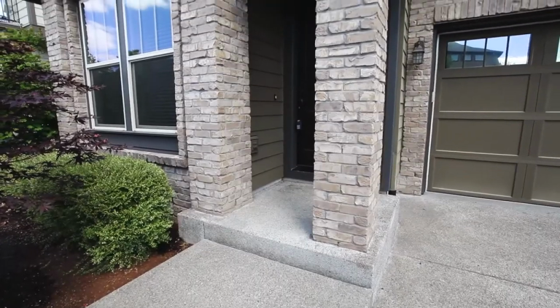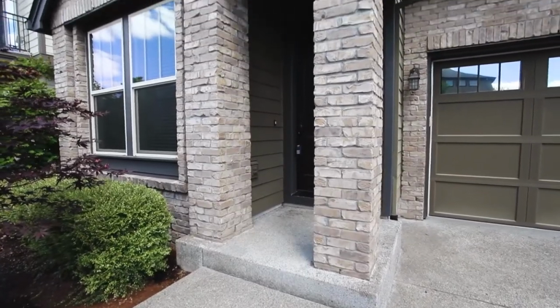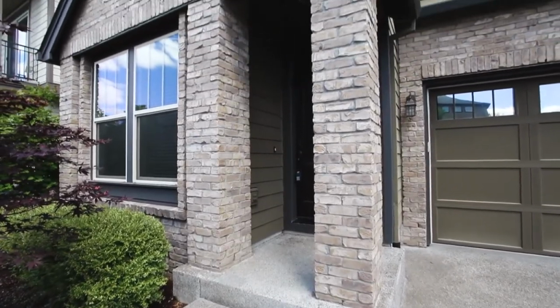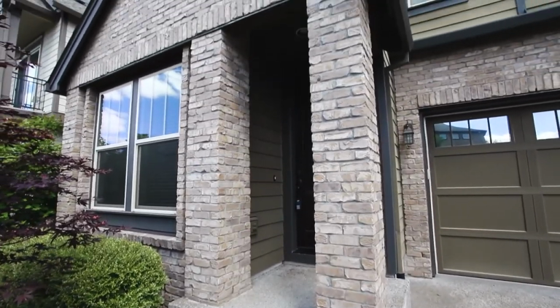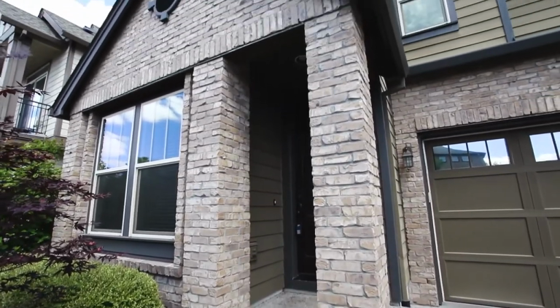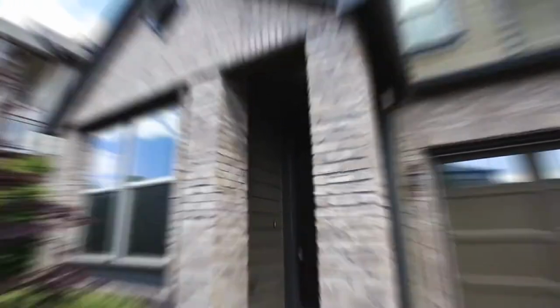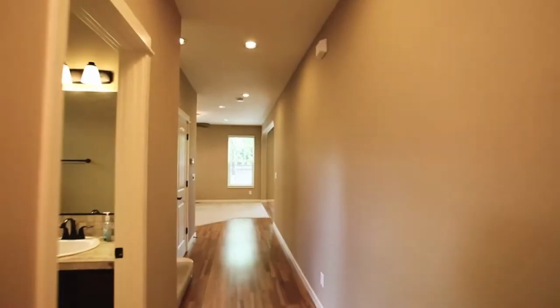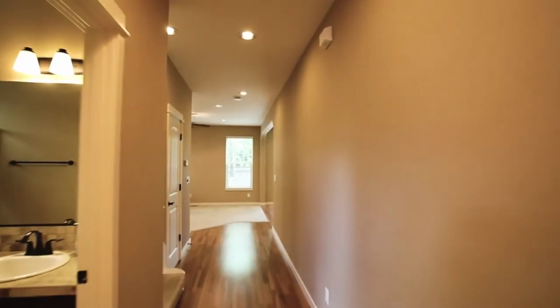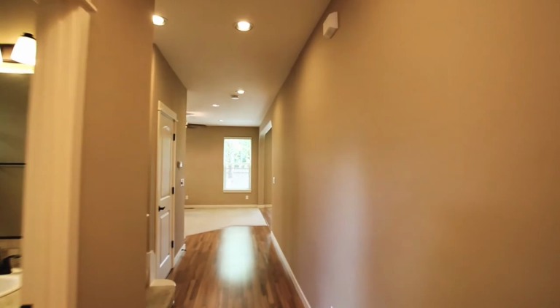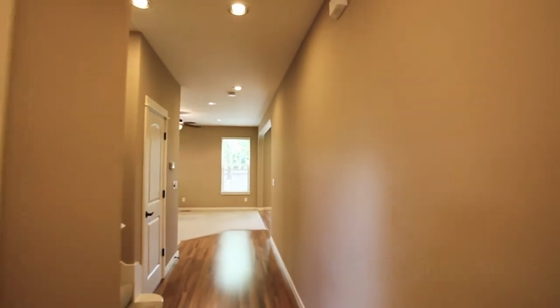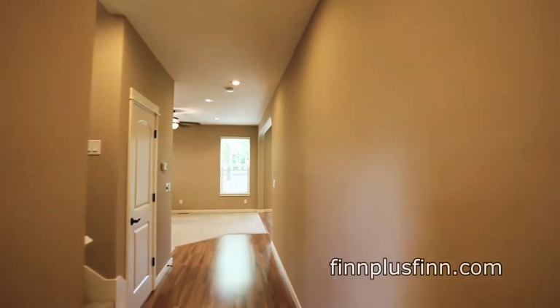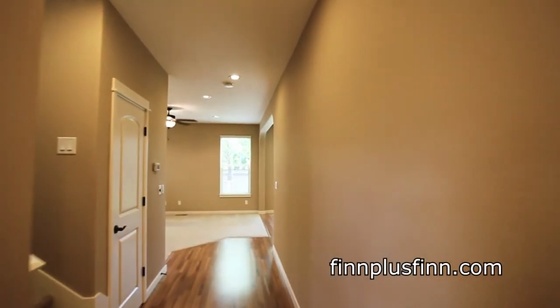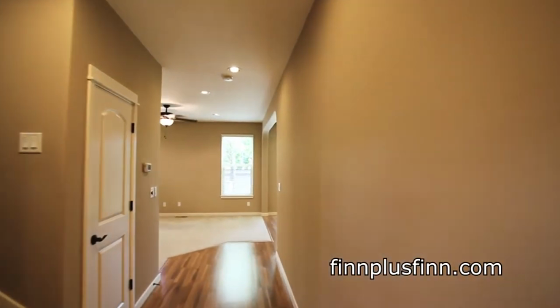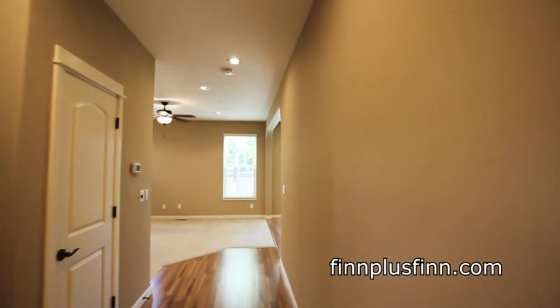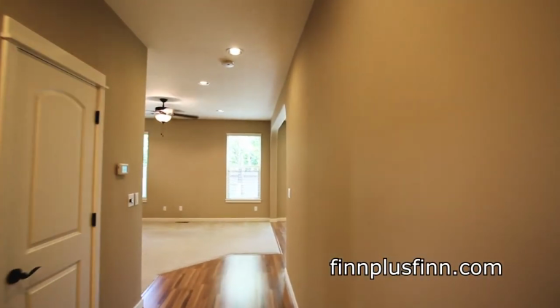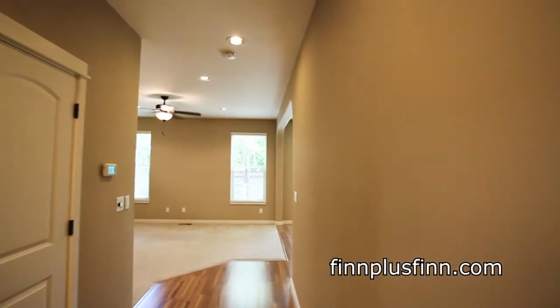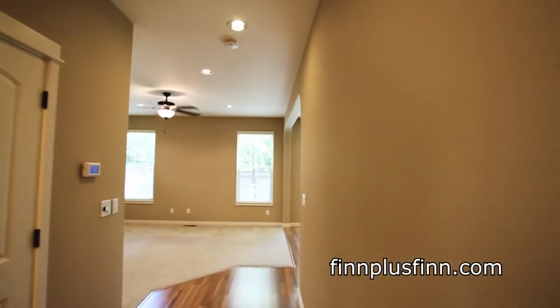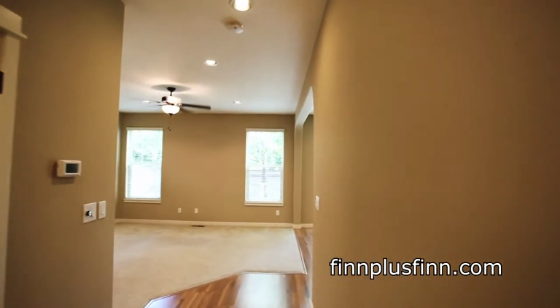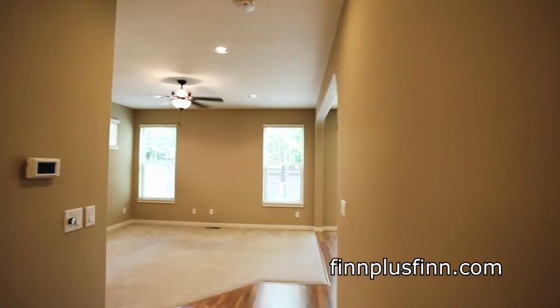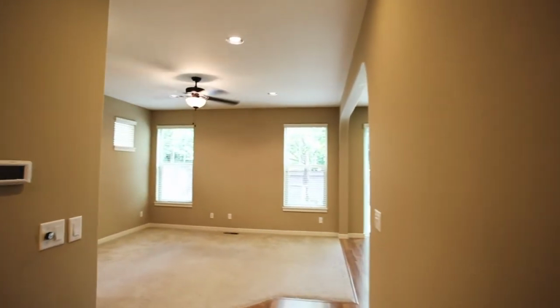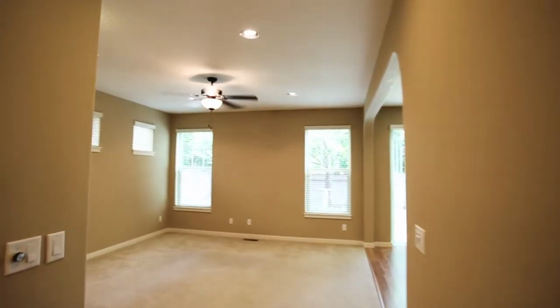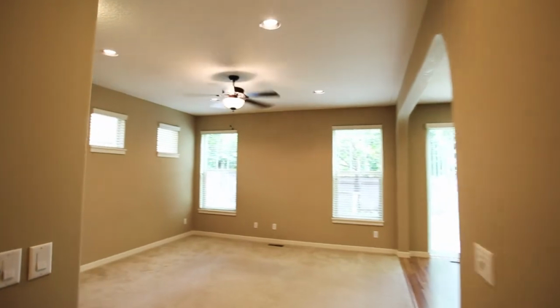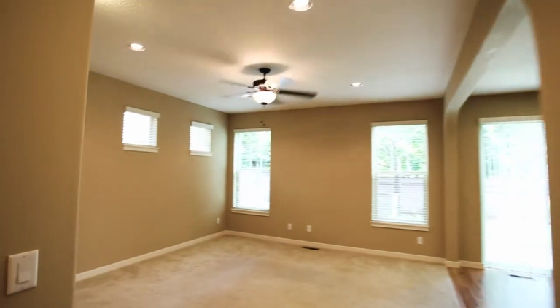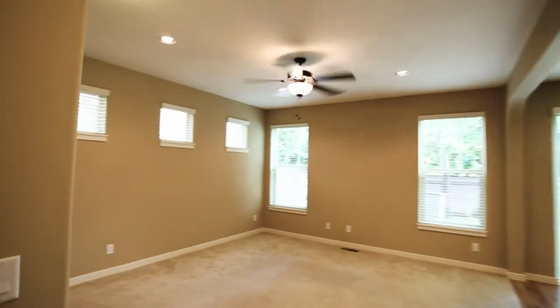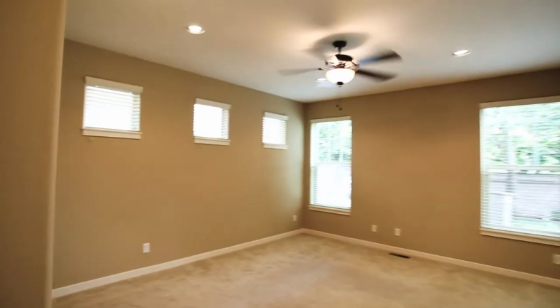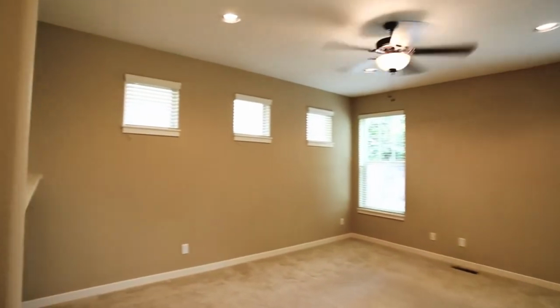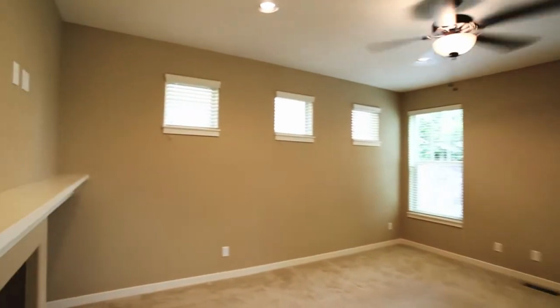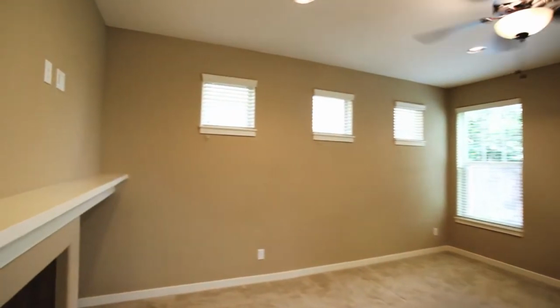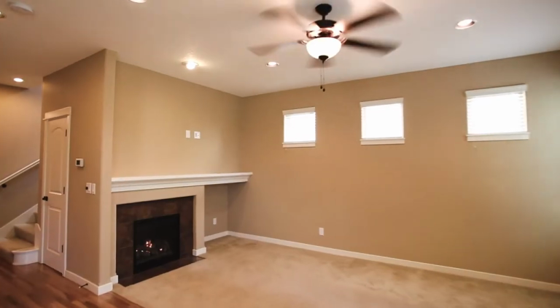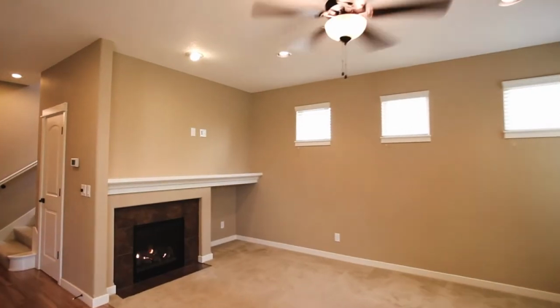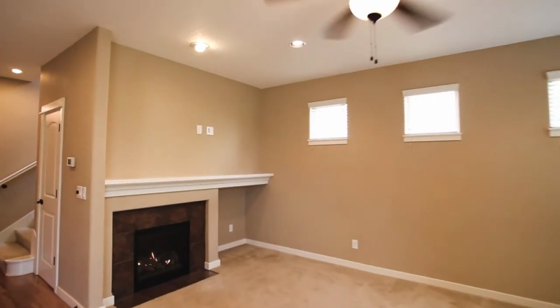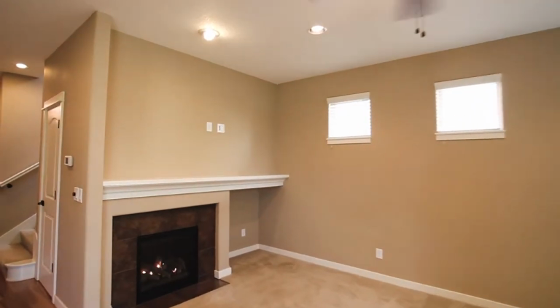The covered front porch invites you inside, where you'll discover a light and bright interior with a spacious floor plan. You can relax or entertain by the cozy gas fireplace.